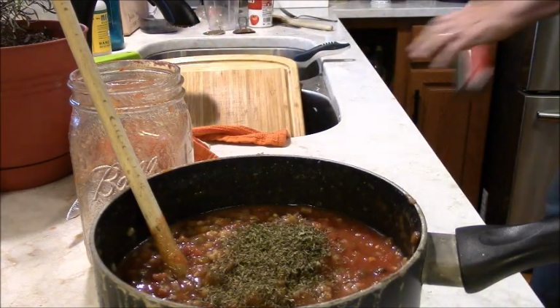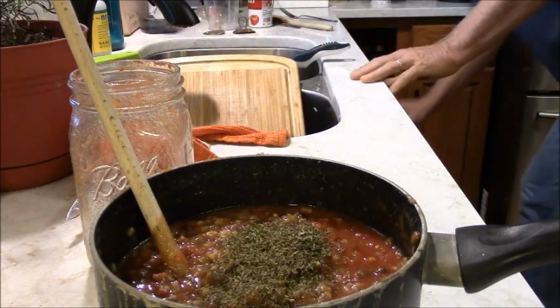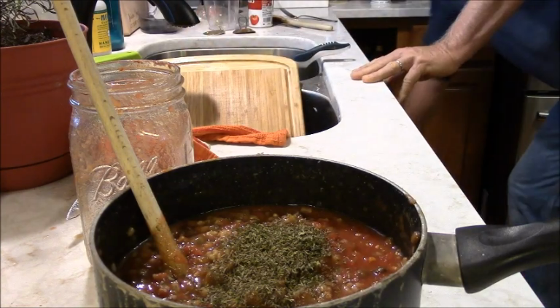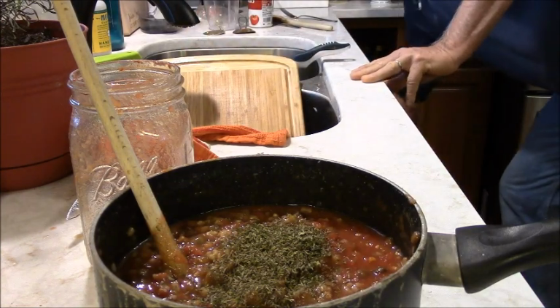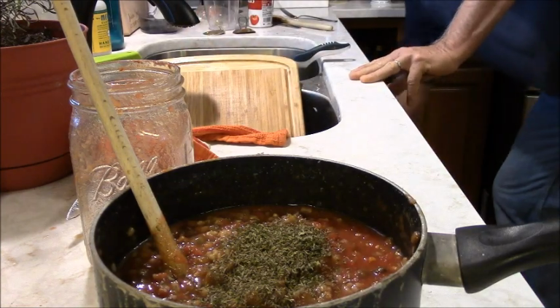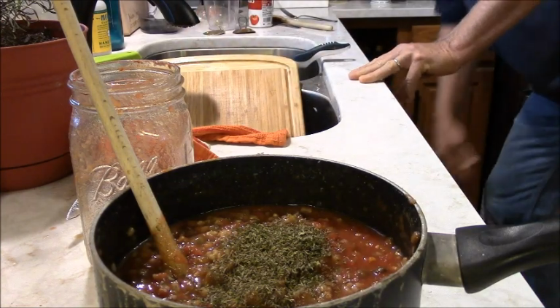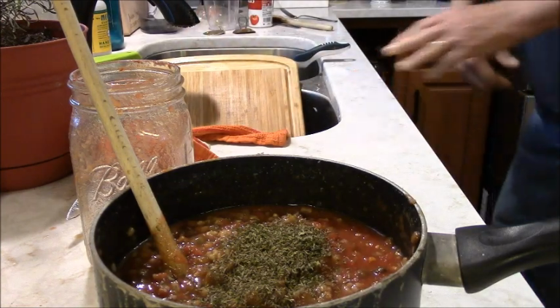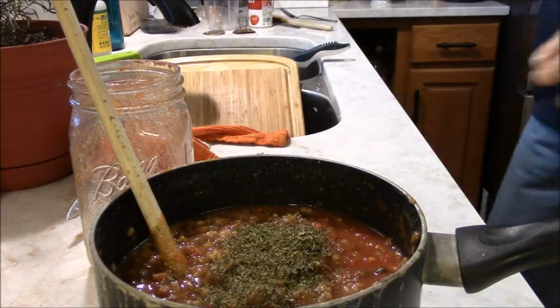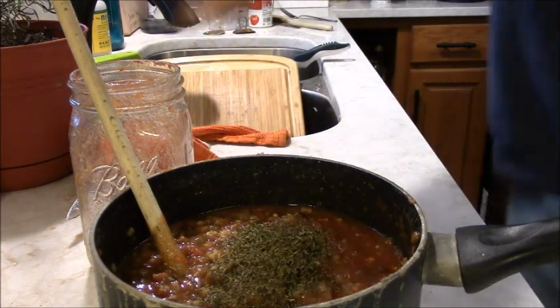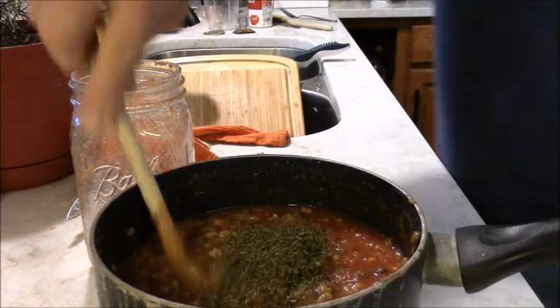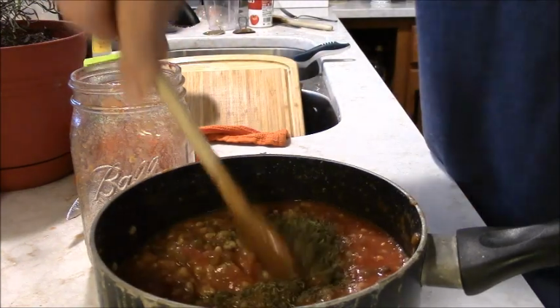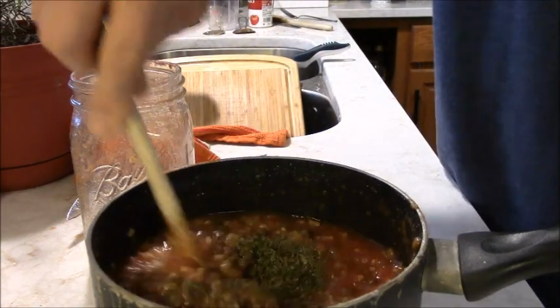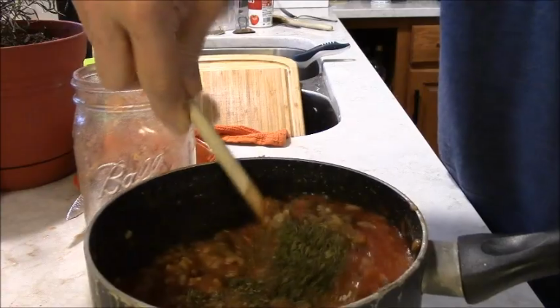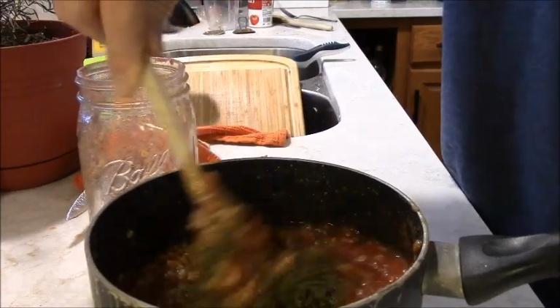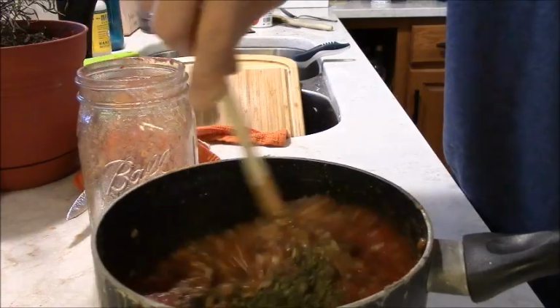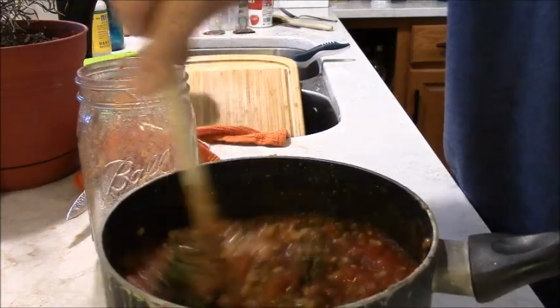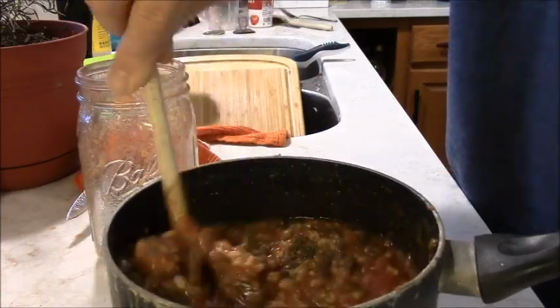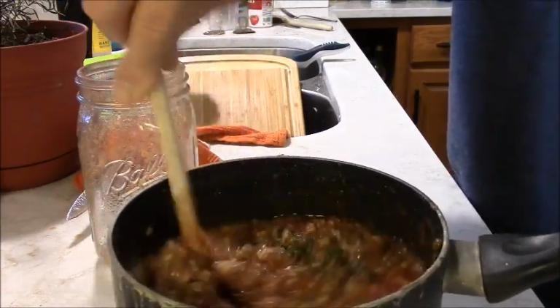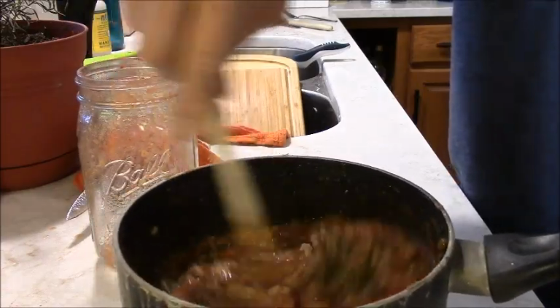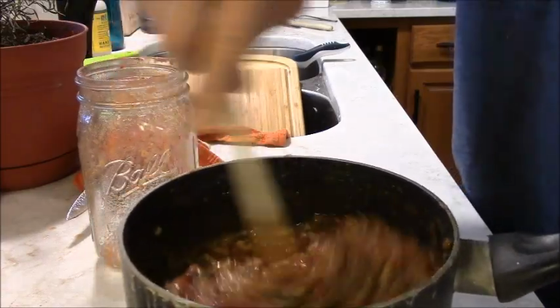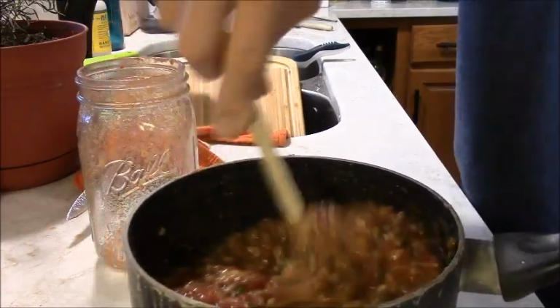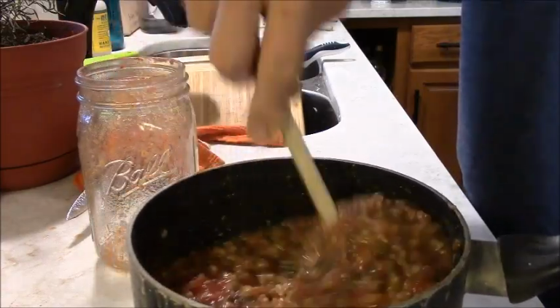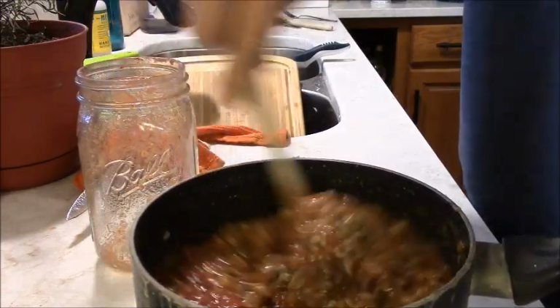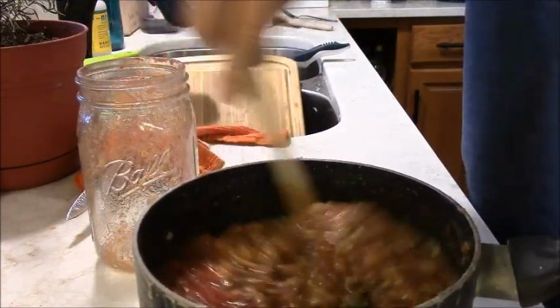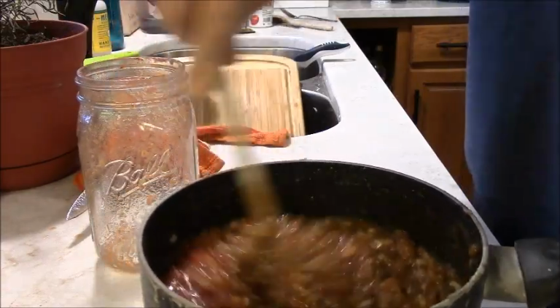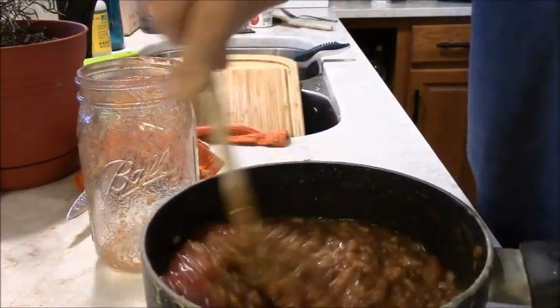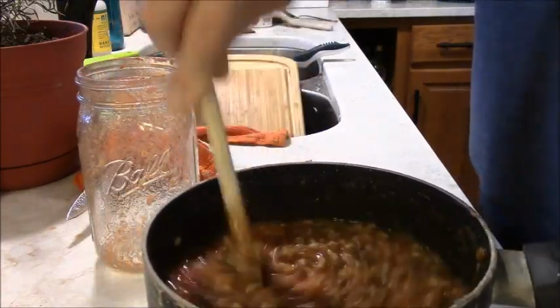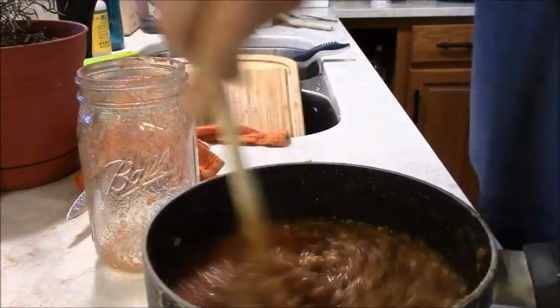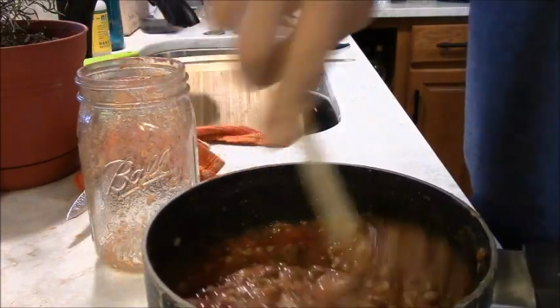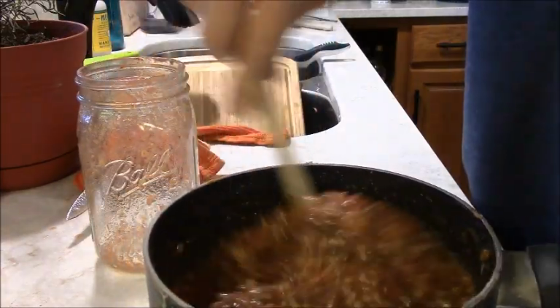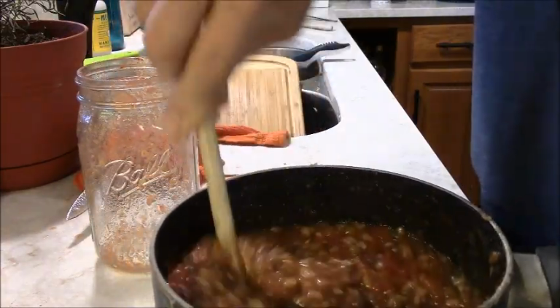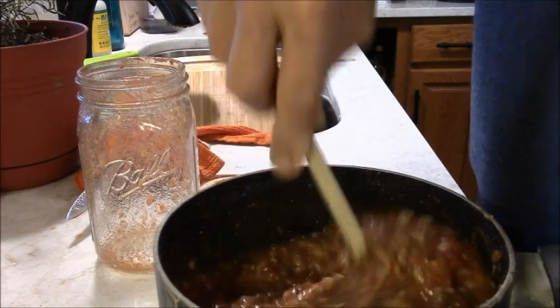How much? I don't know — half a teaspoon, three quarters of a teaspoon, whatever you like. Stir it up. I'm going to look for that recipe.